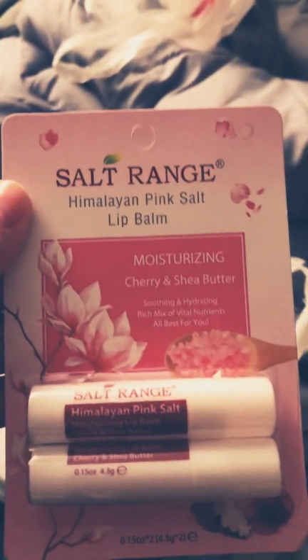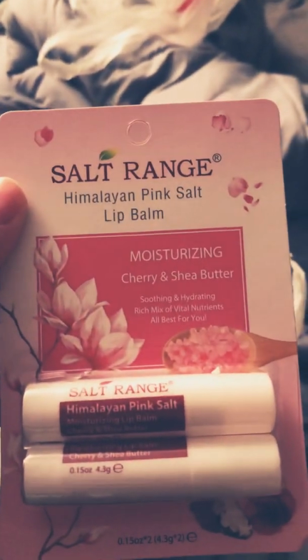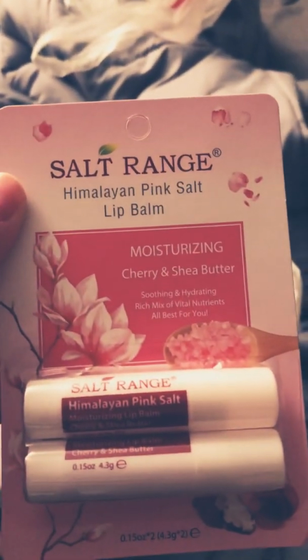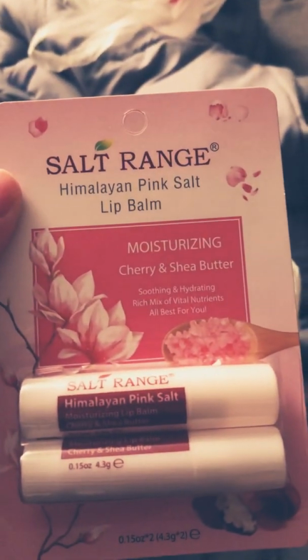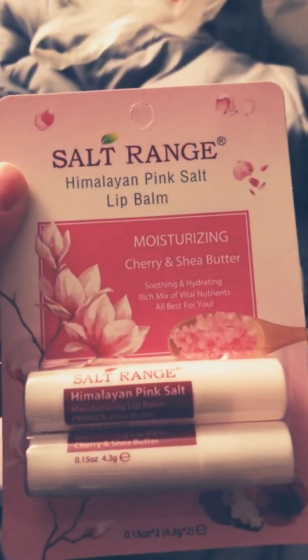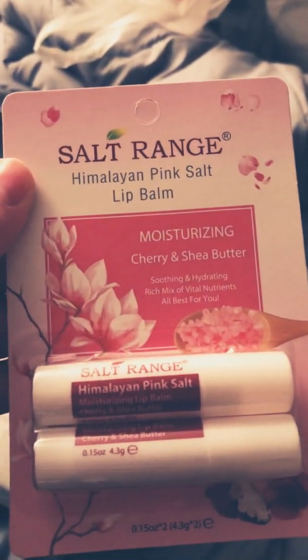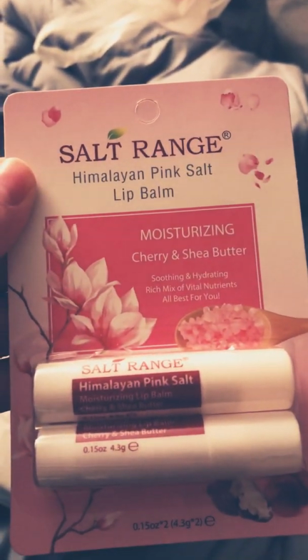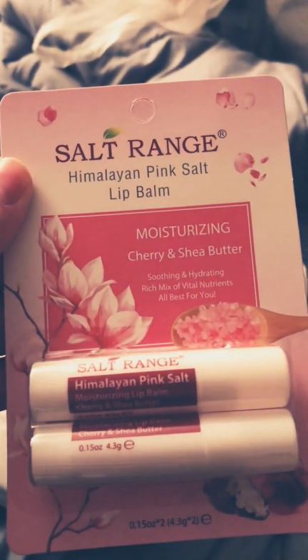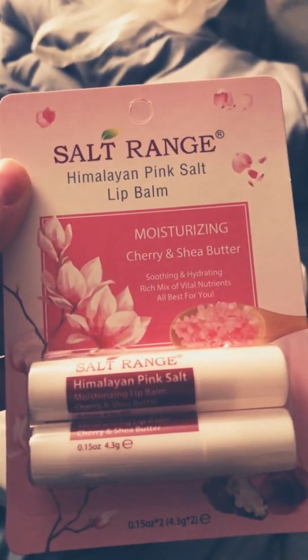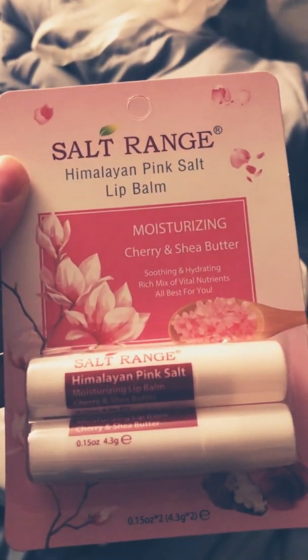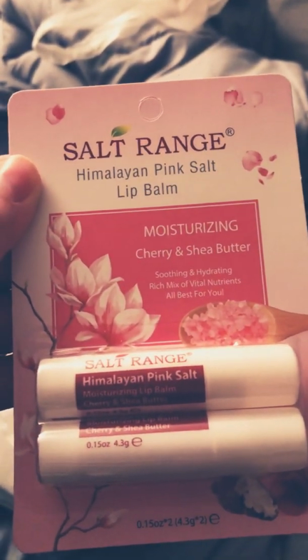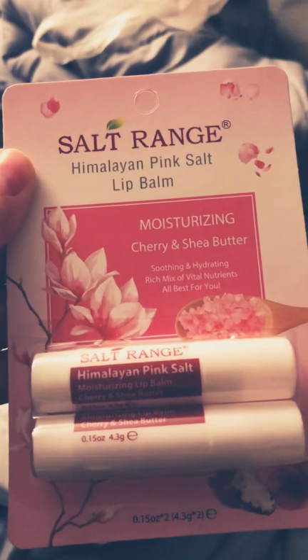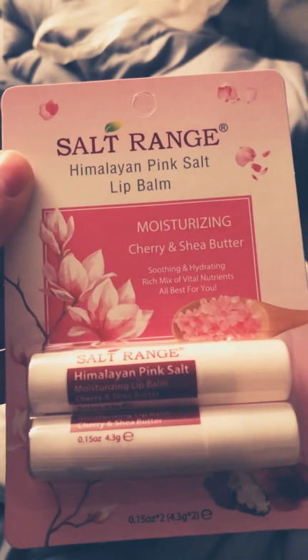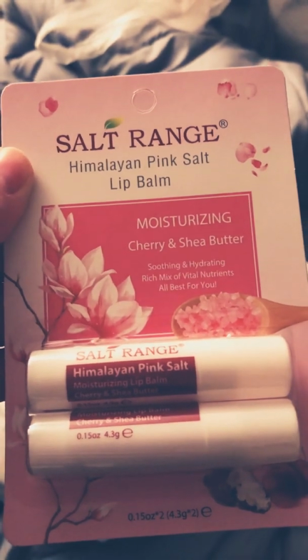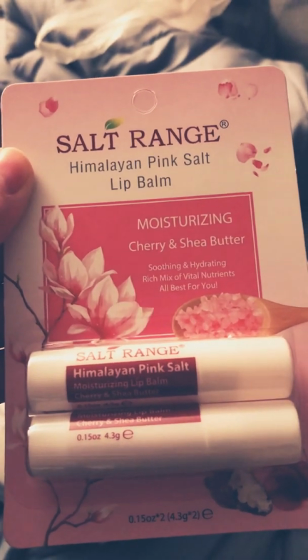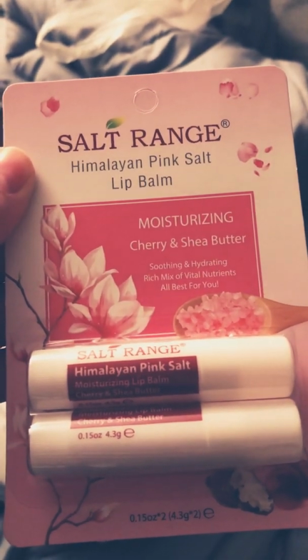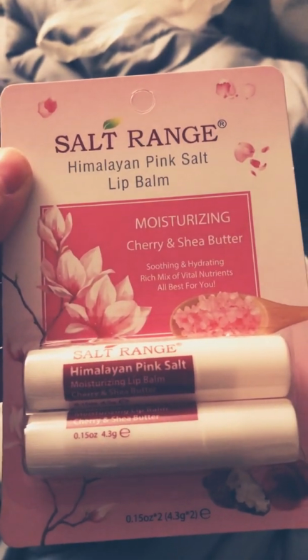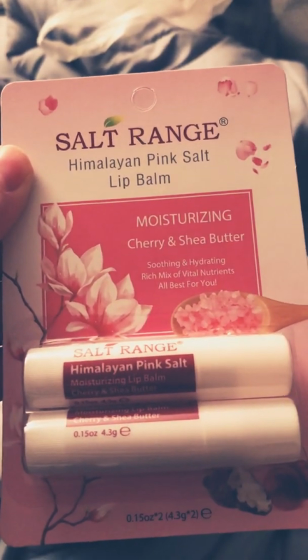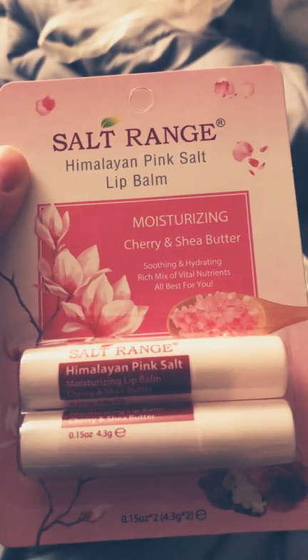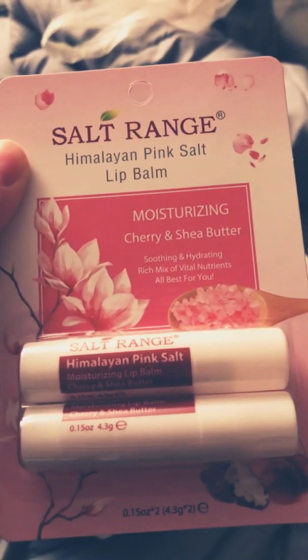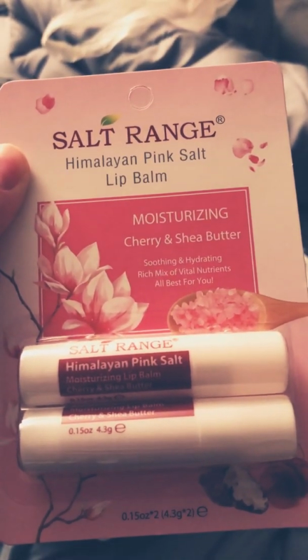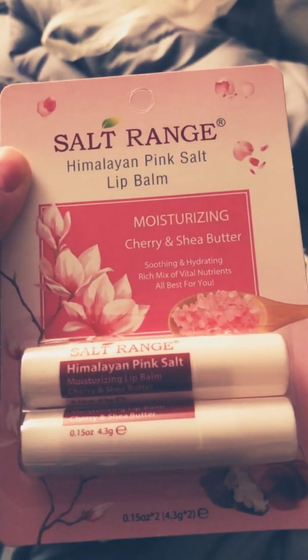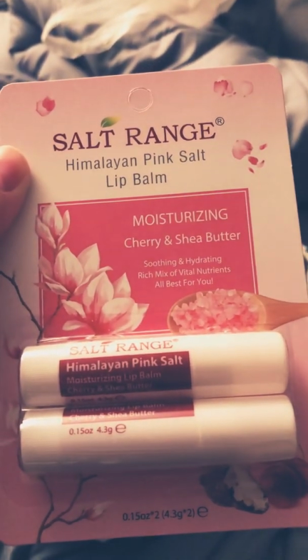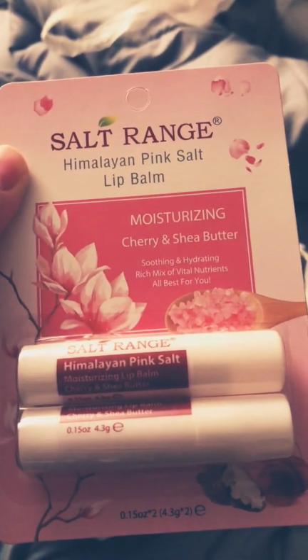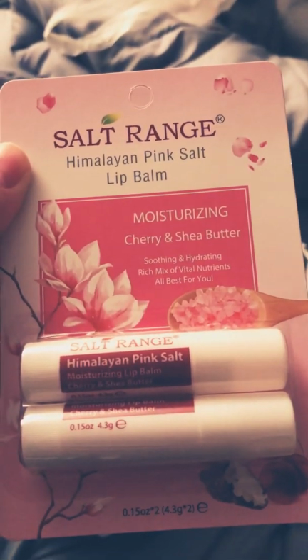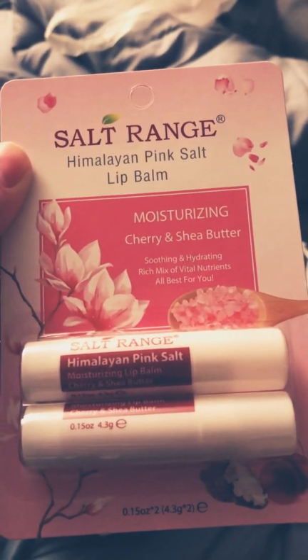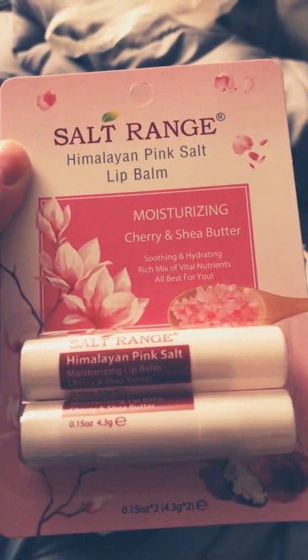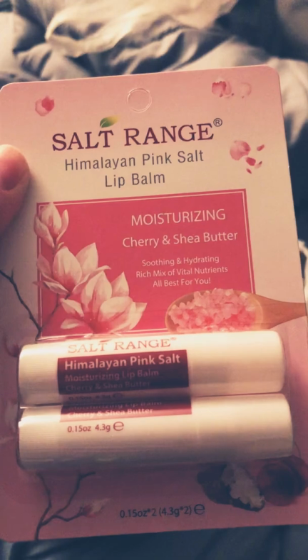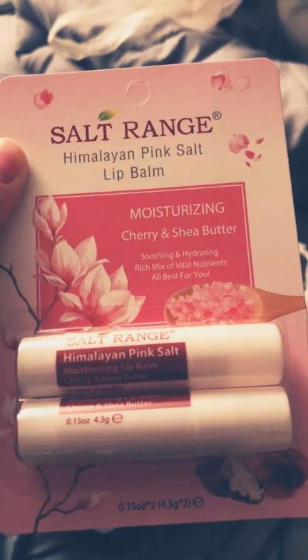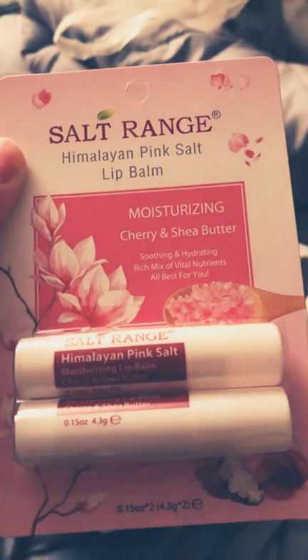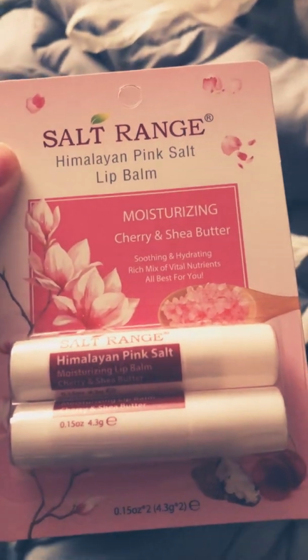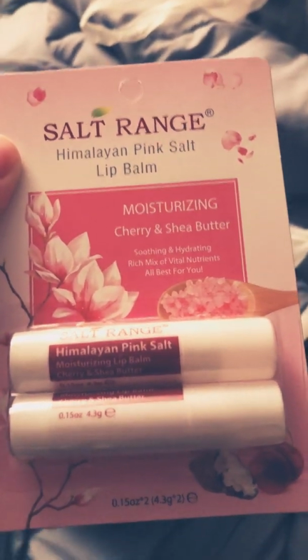Salt Range Himalayan Pink Salt Lip Balm — moisturizing Cherry and Shea Butter, soothing and hydrating, rich mix of vital nutrients. All best for you.